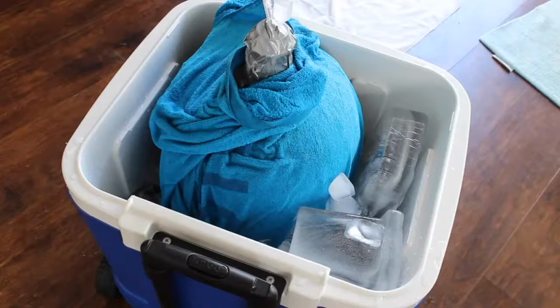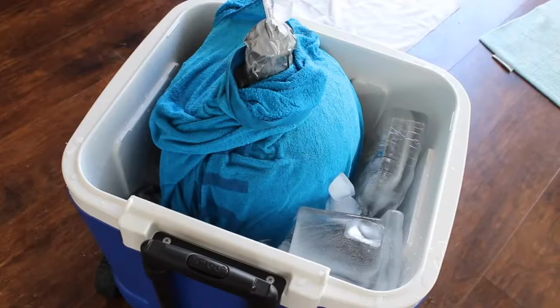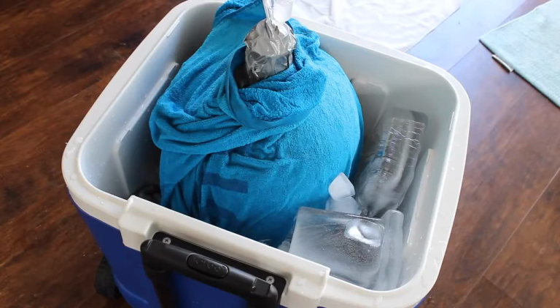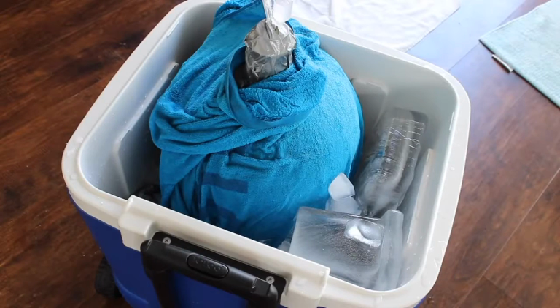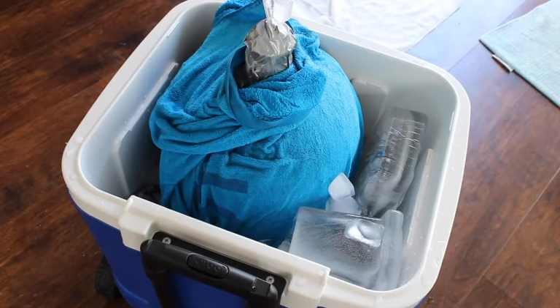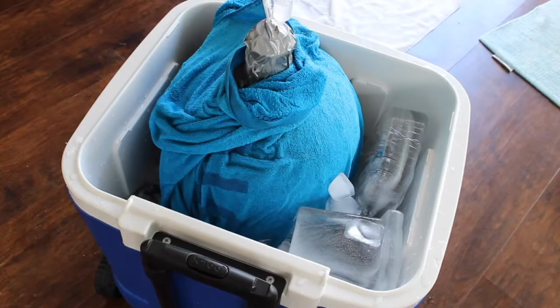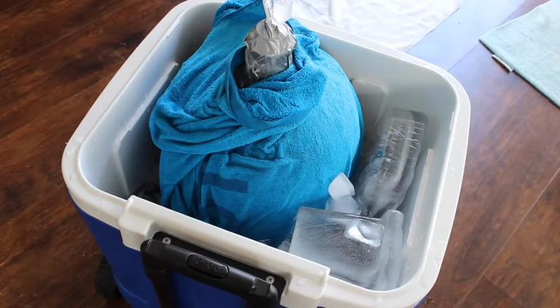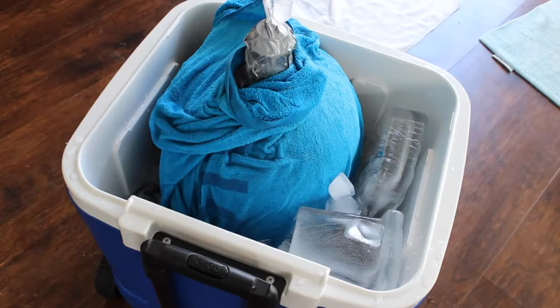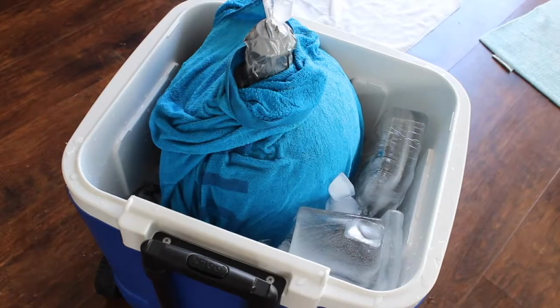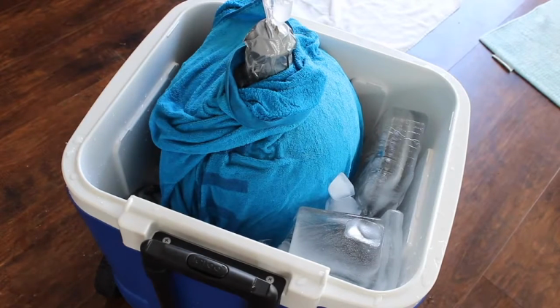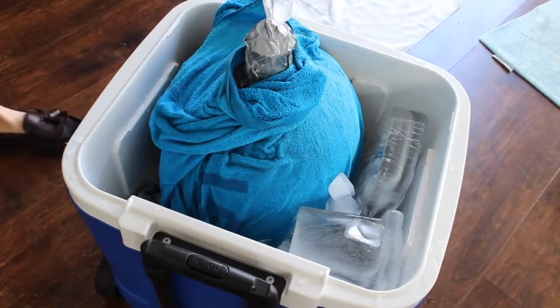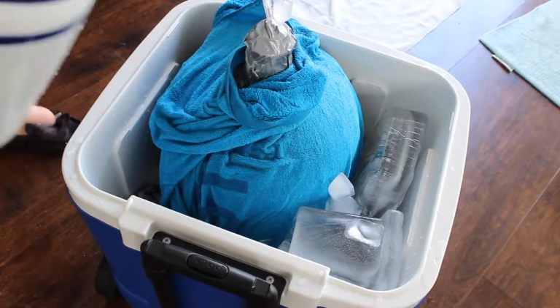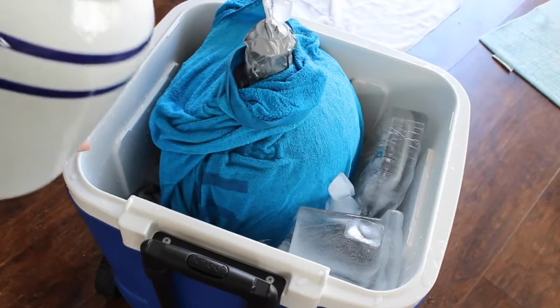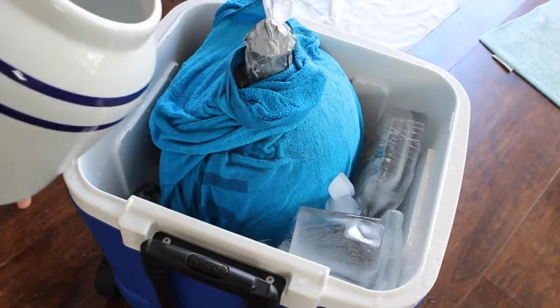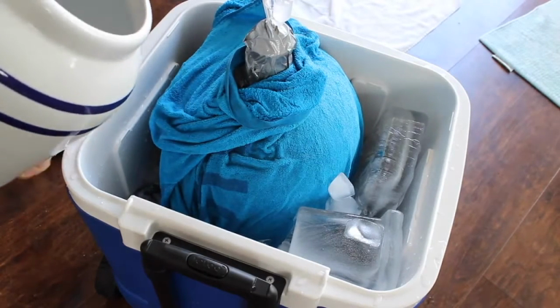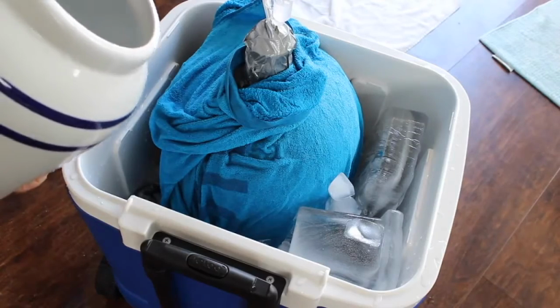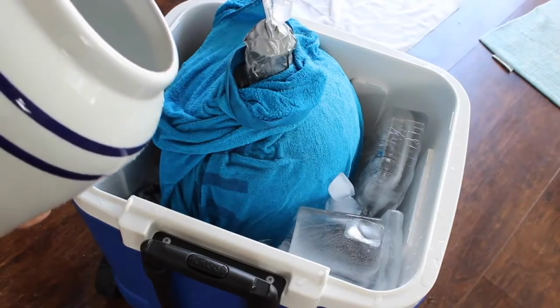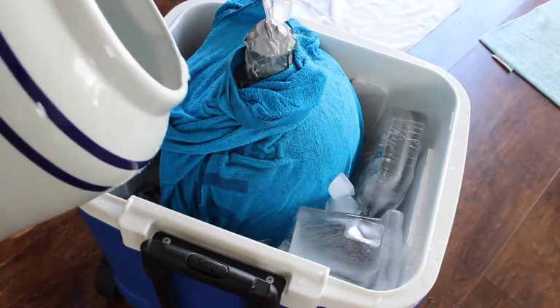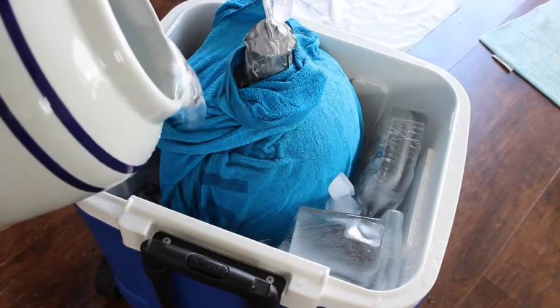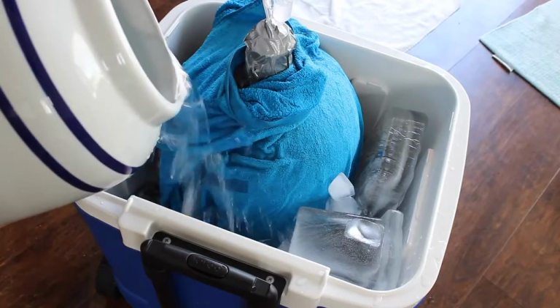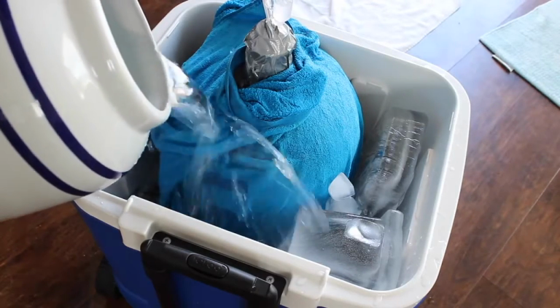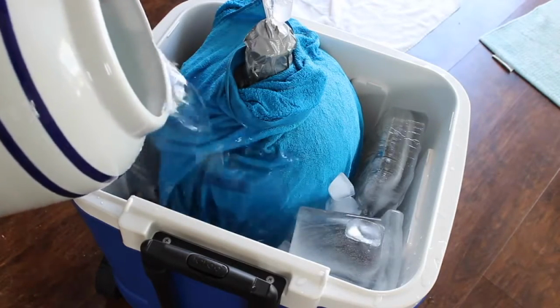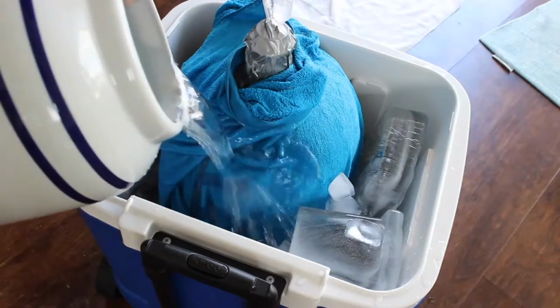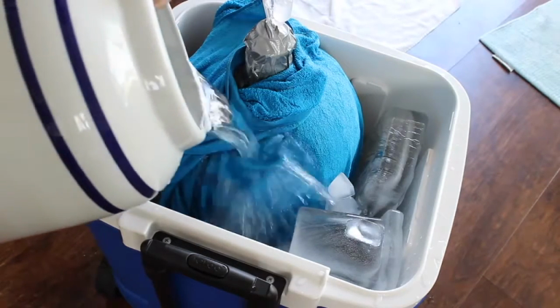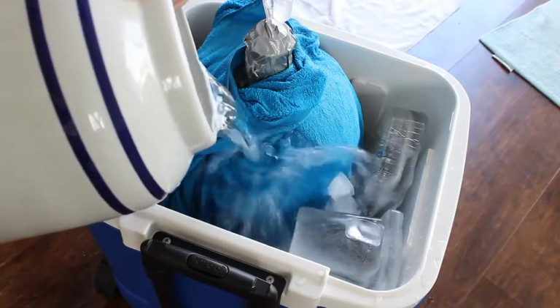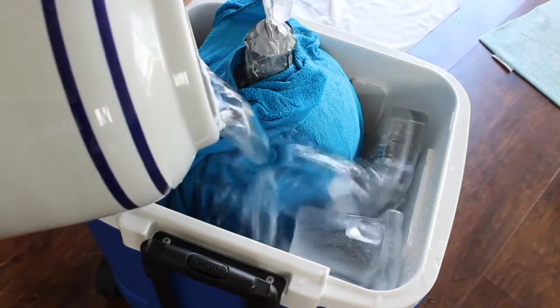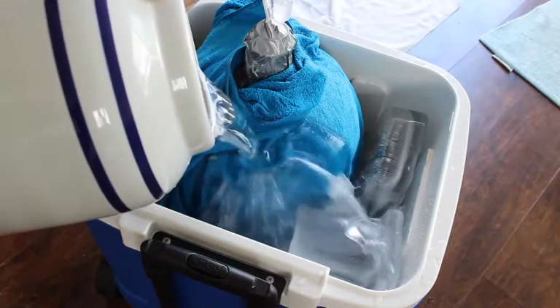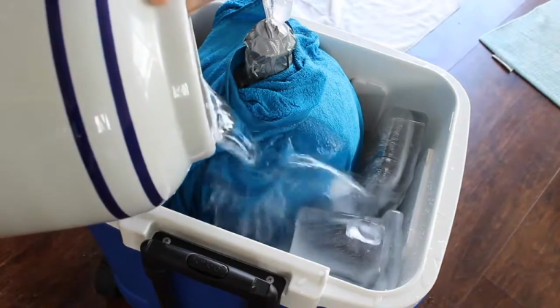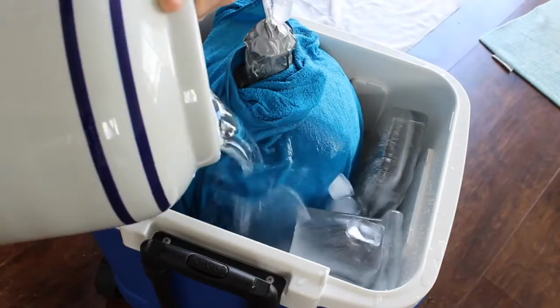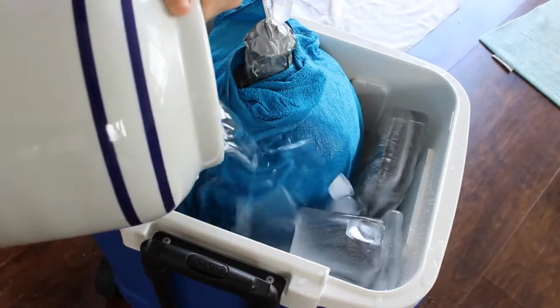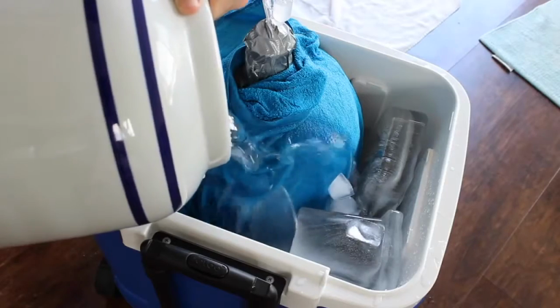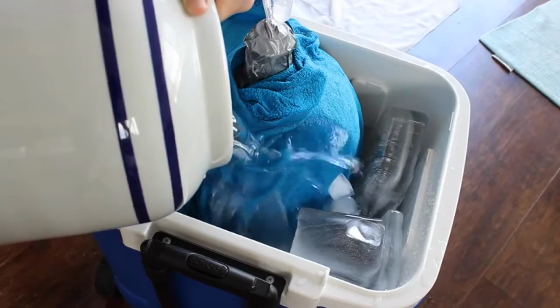All right guys, hope everyone's doing well. So in the last video we watched an optional video on how to keep your carboy during fermentation at around 70 degrees, give or take a few degrees either way.